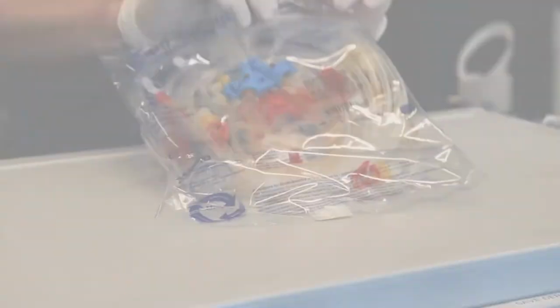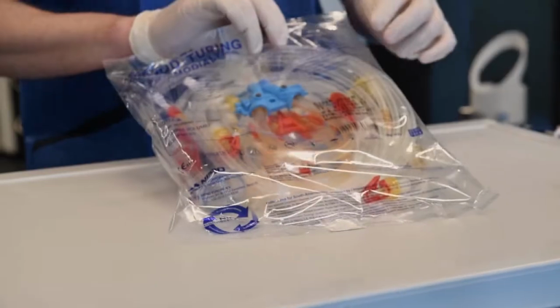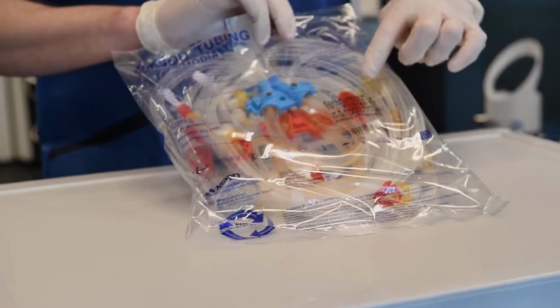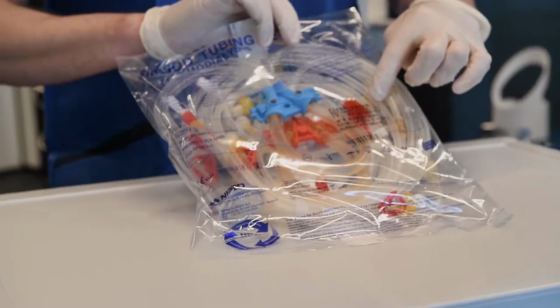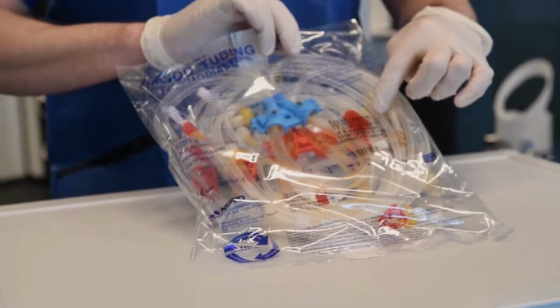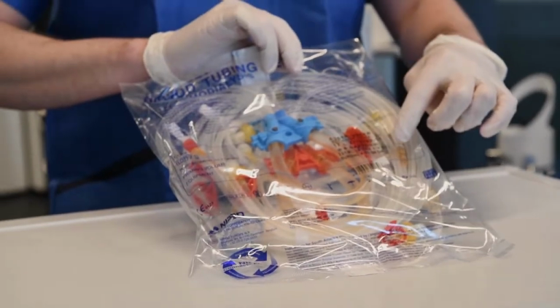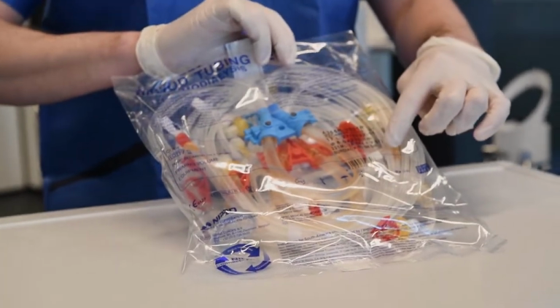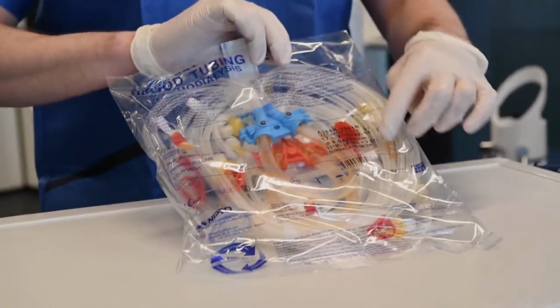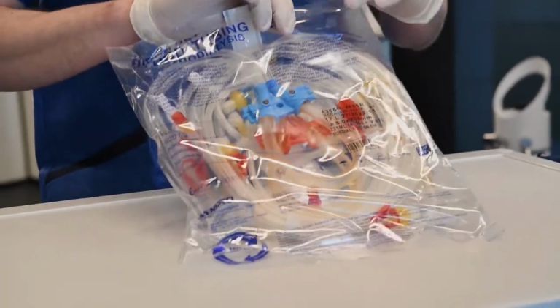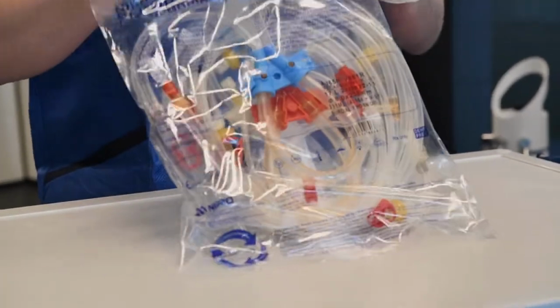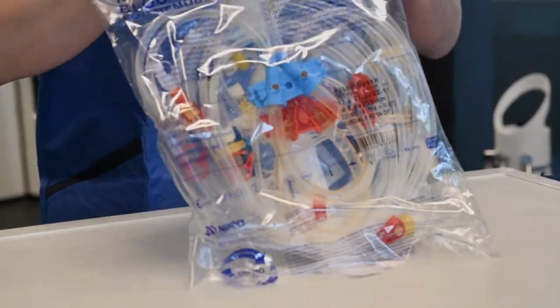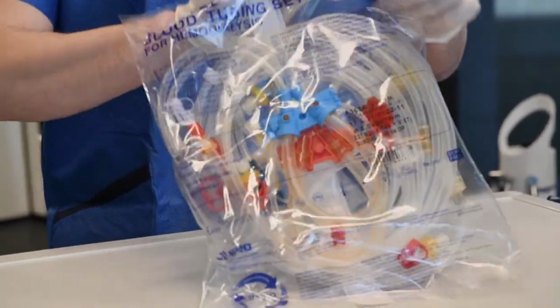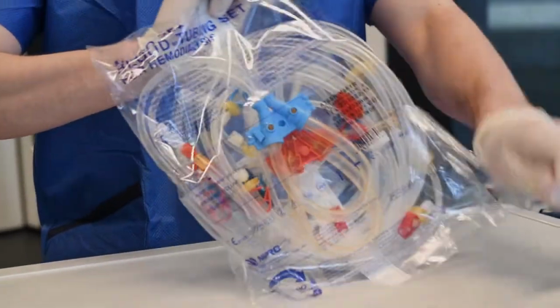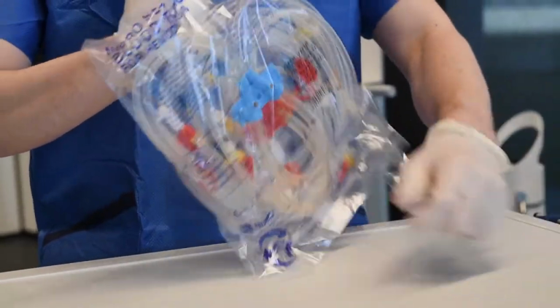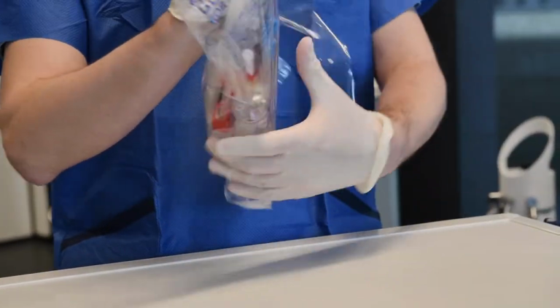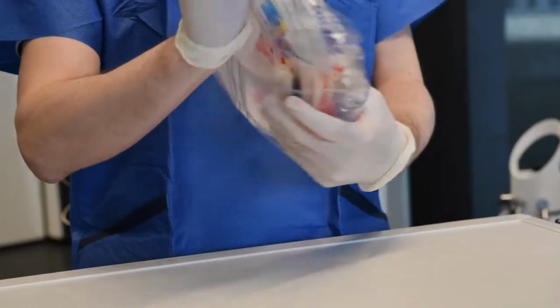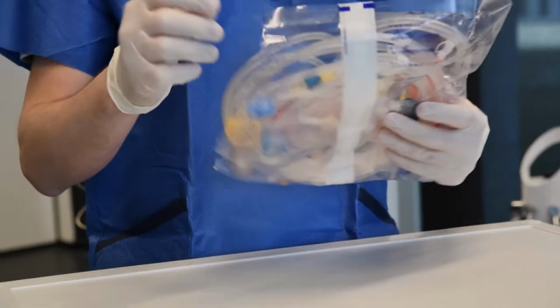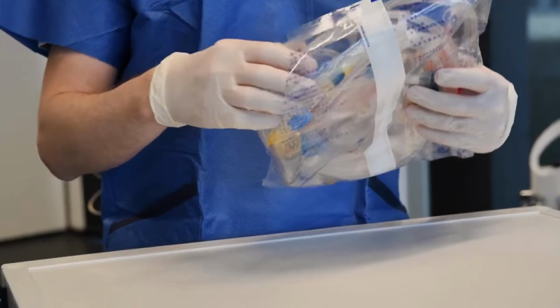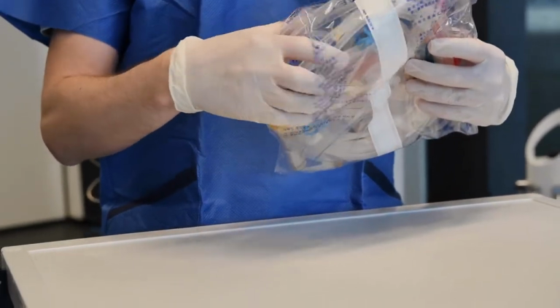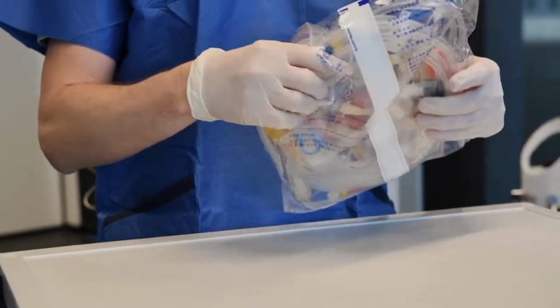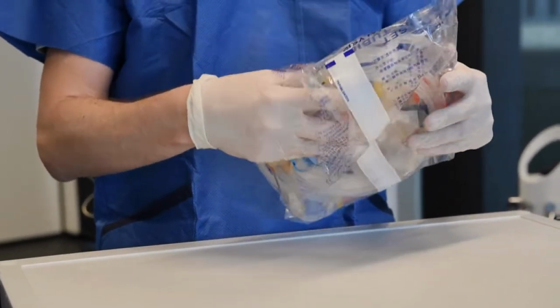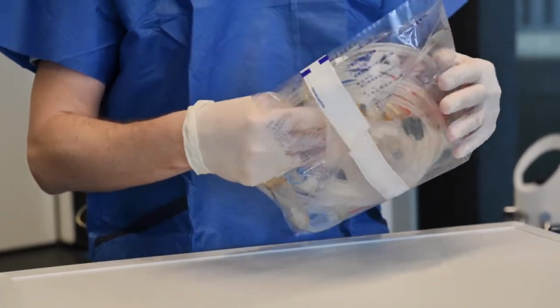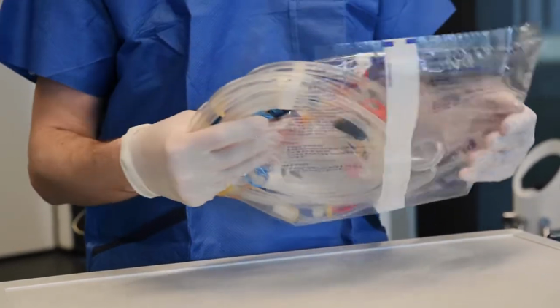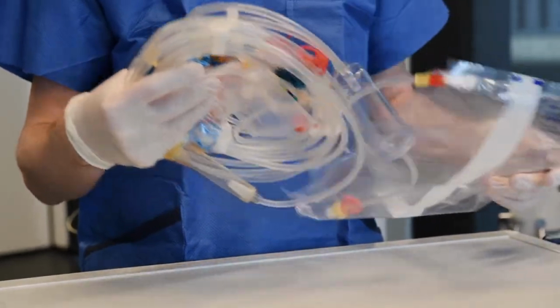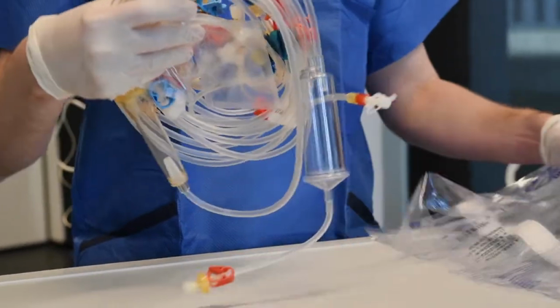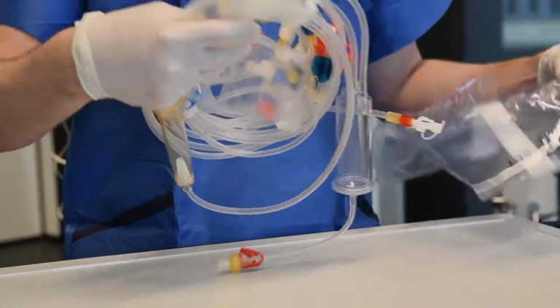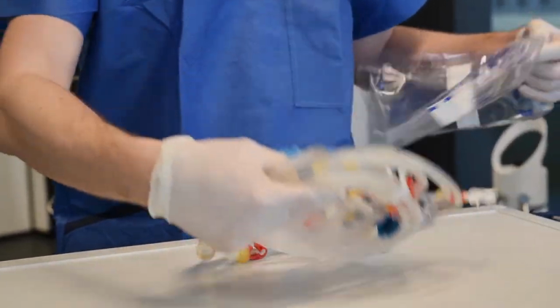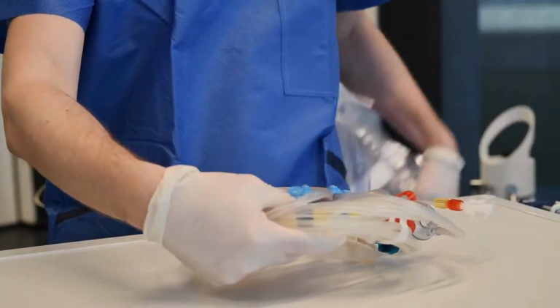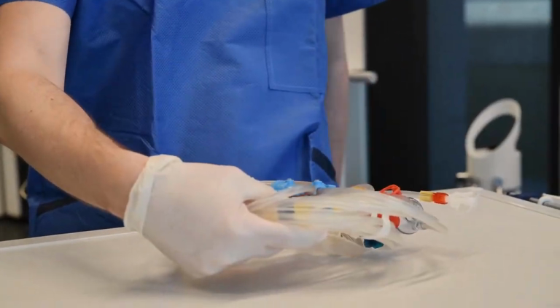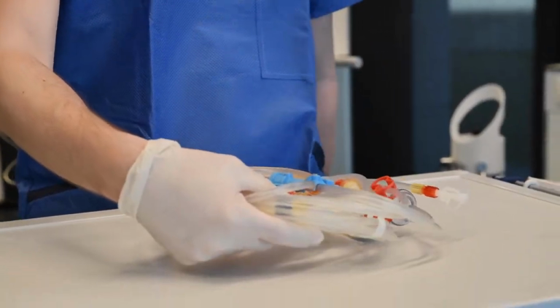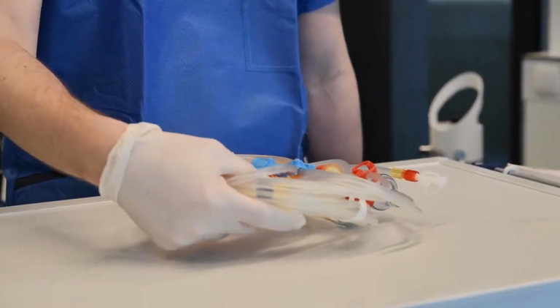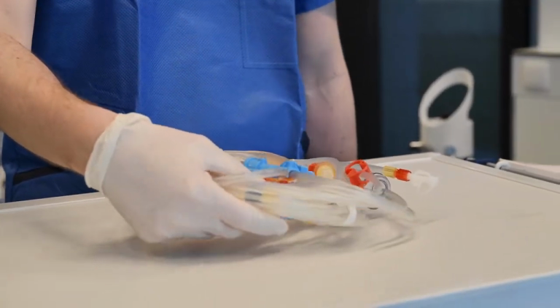The type of bloodline, blood number and other information is found on the package. Open the package where indicated and remove the bloodline from the package.